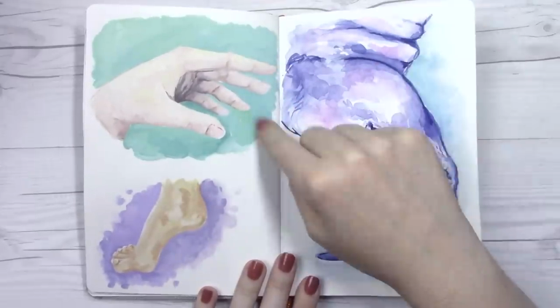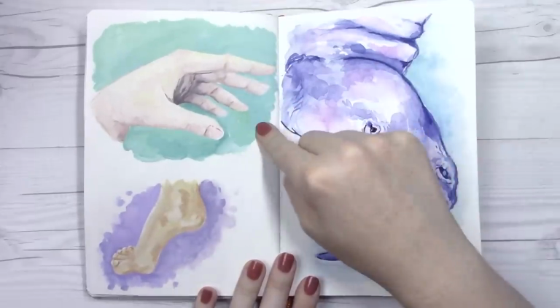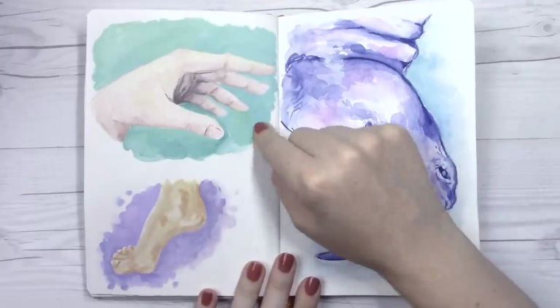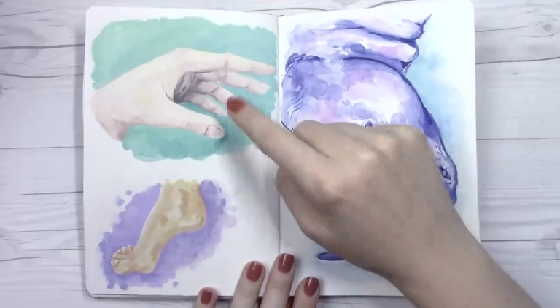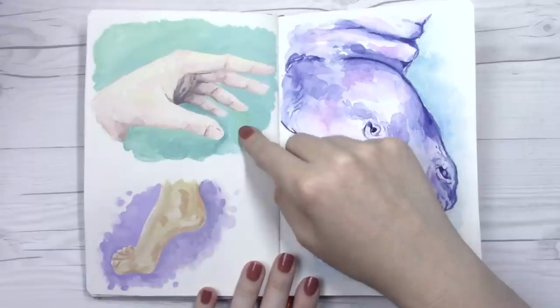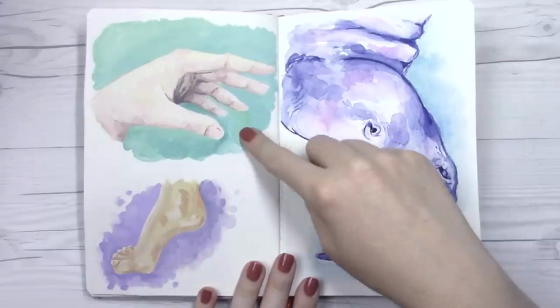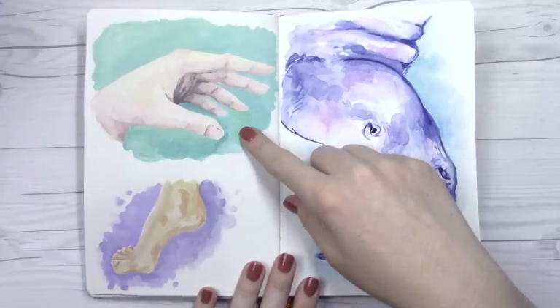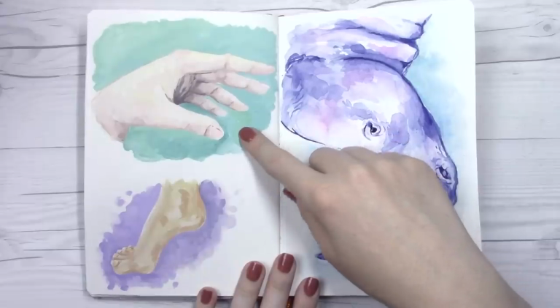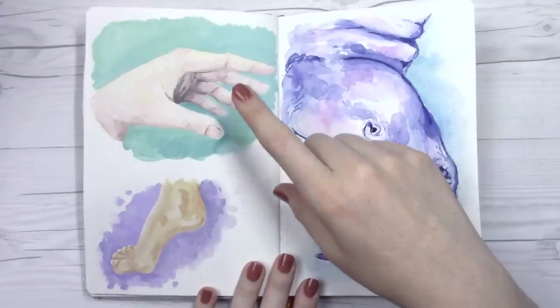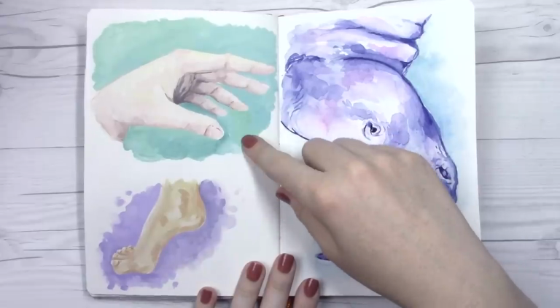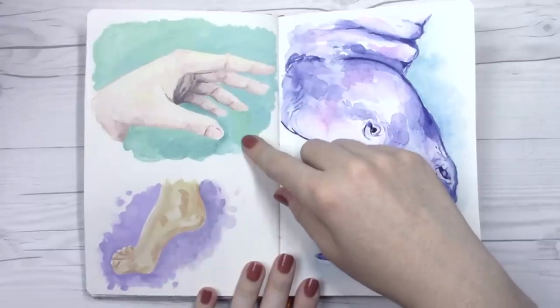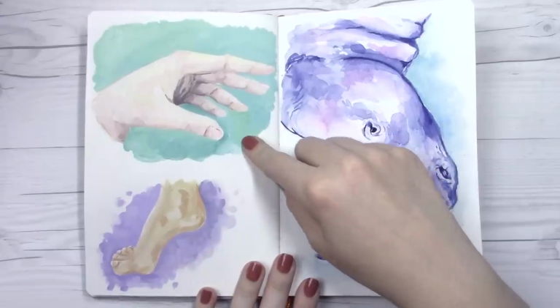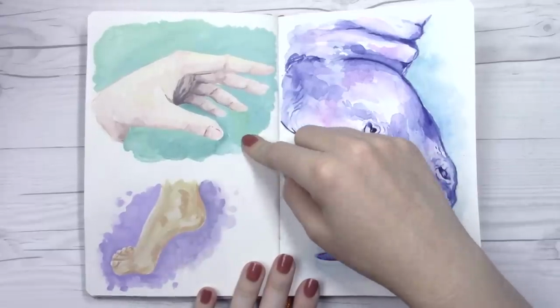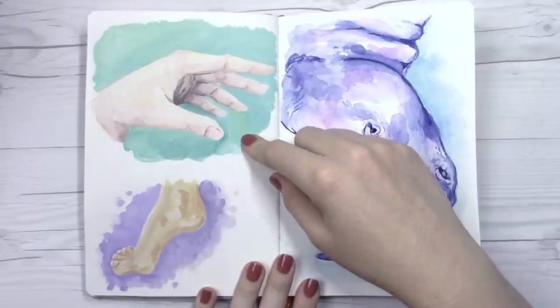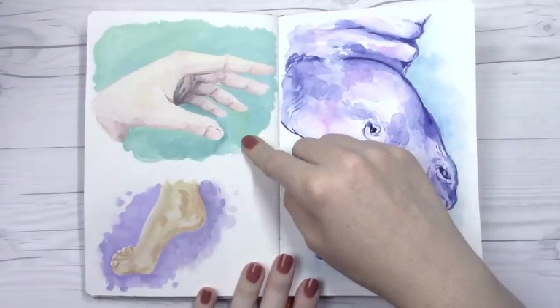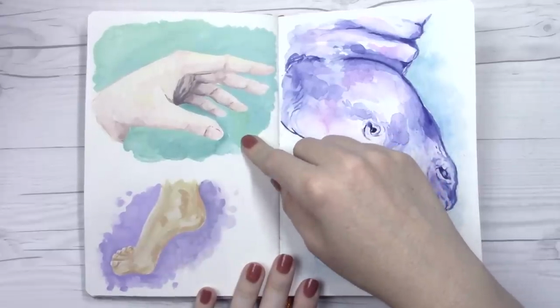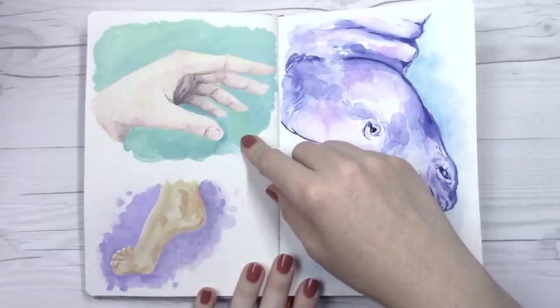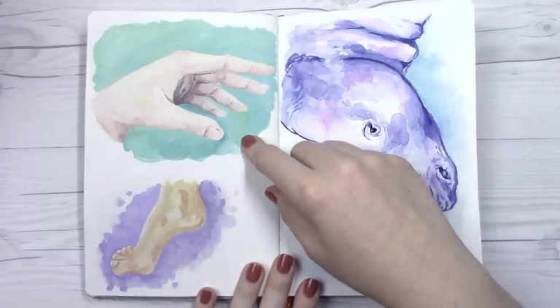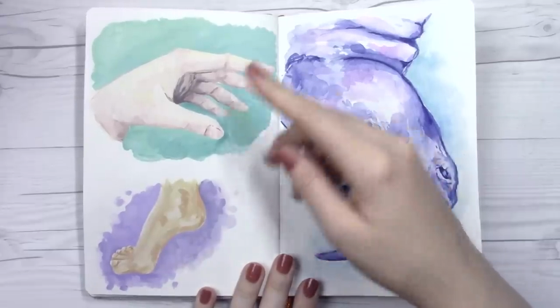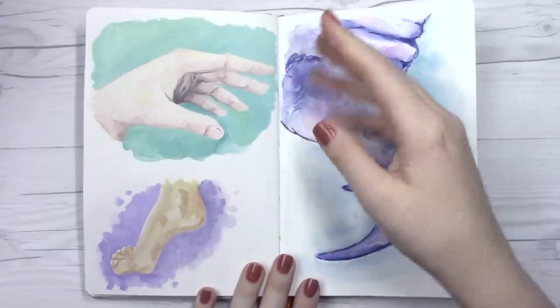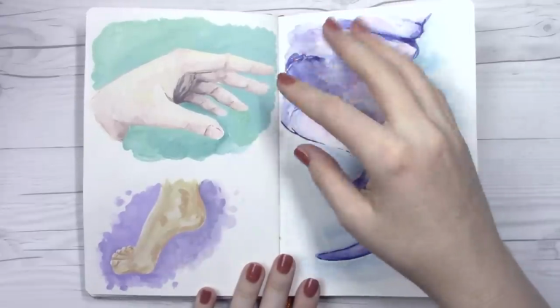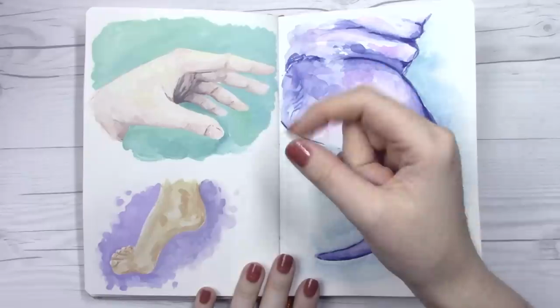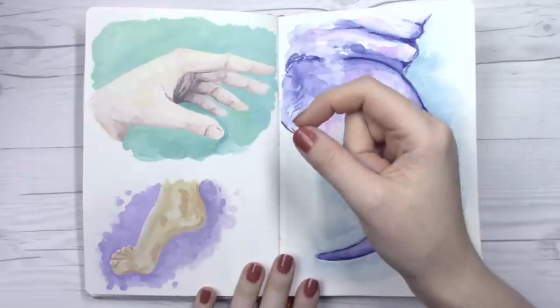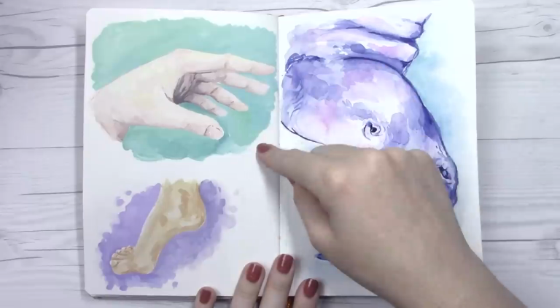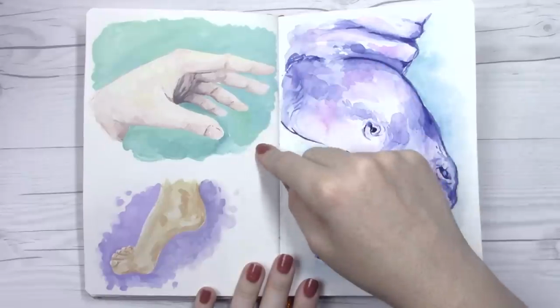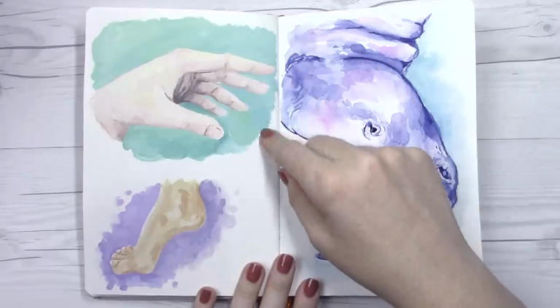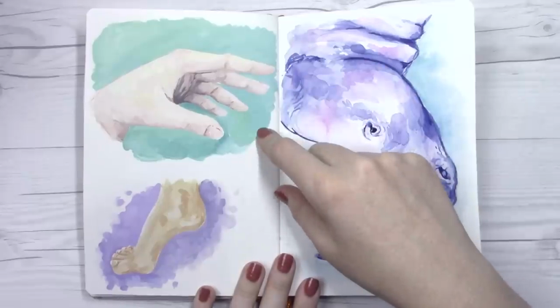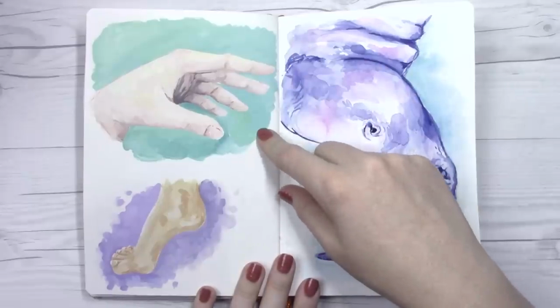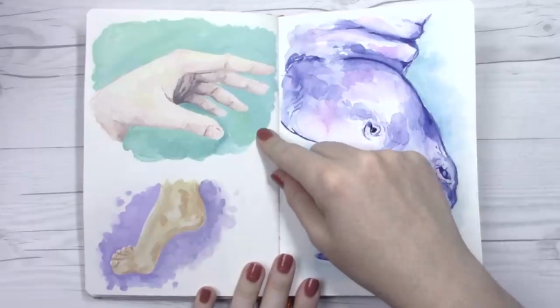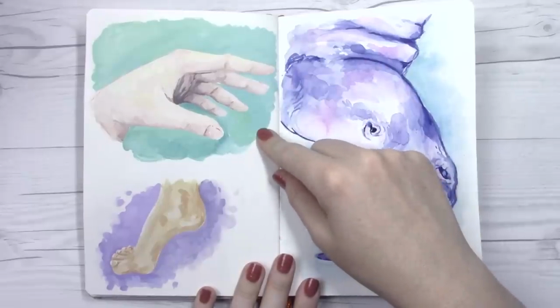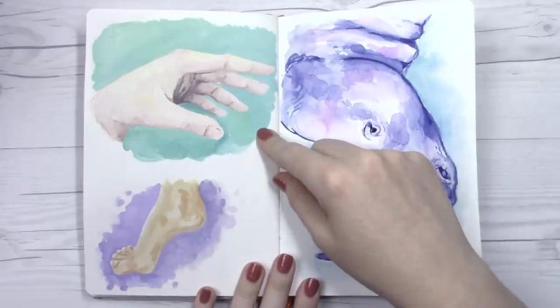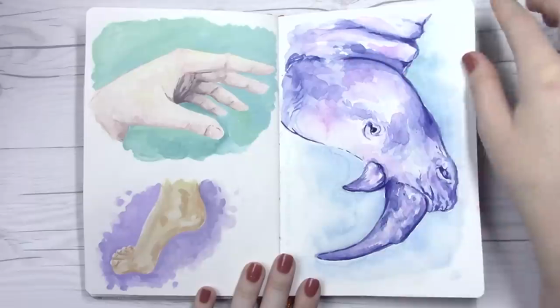This I painted fairly early on with Holbein gouache and I actually like how it turned out. I'm not great at hands when they're in a smaller scale in a painting, but it was really fun working on this slightly larger one.